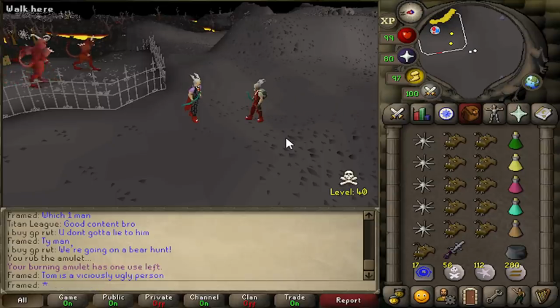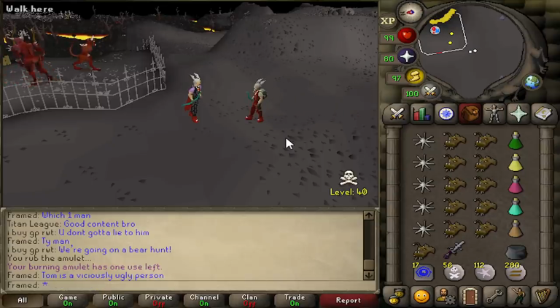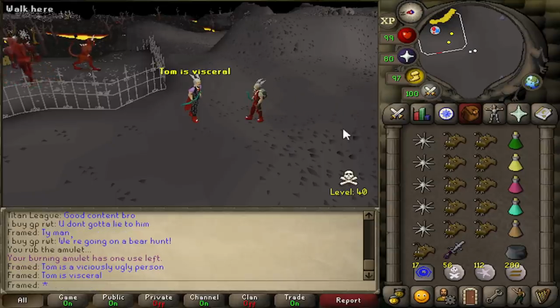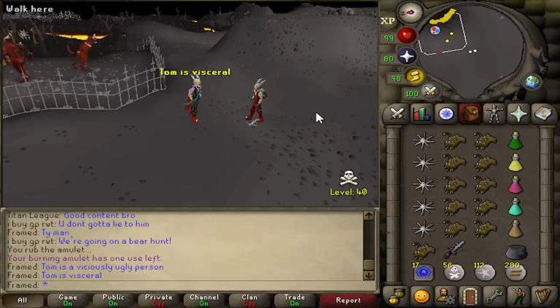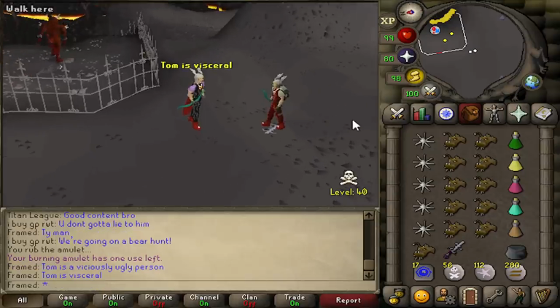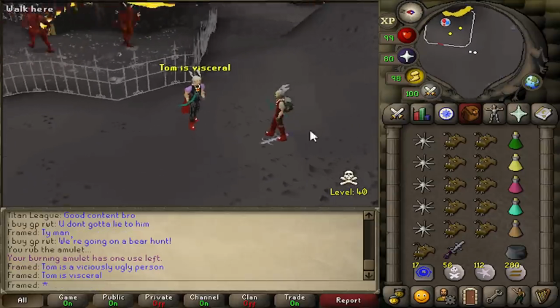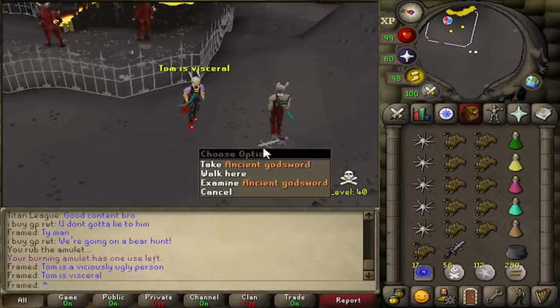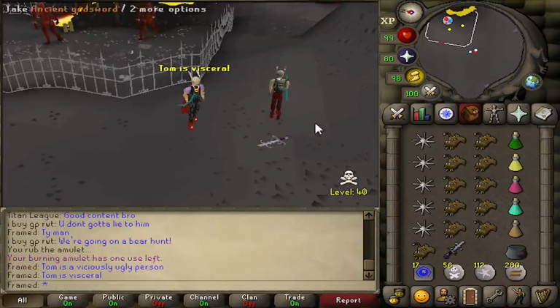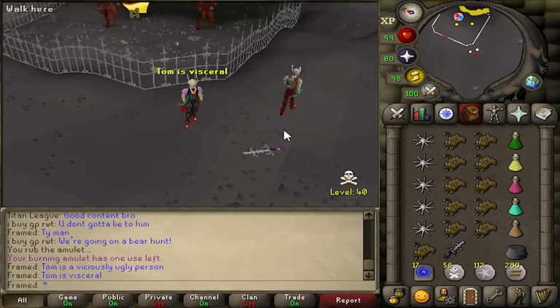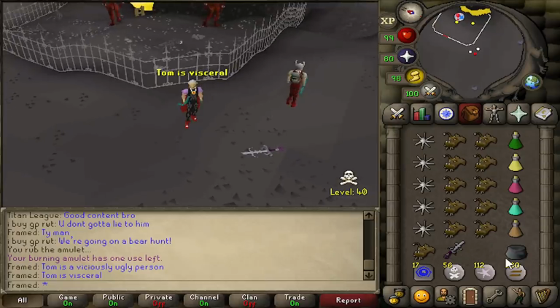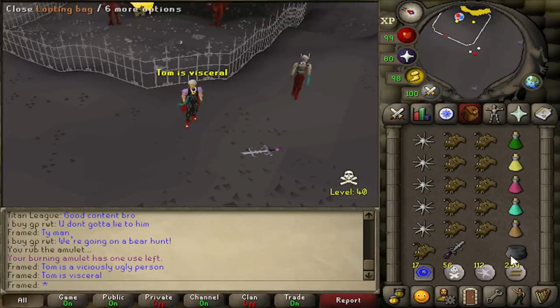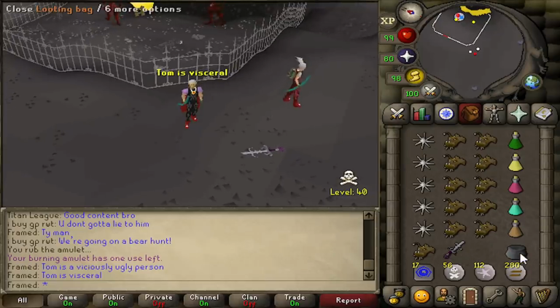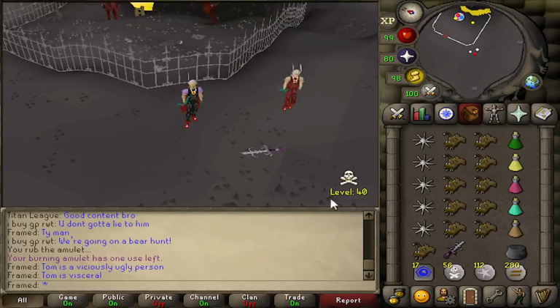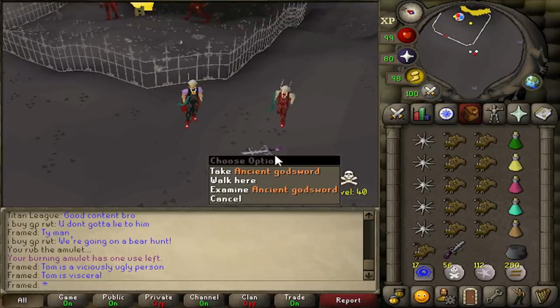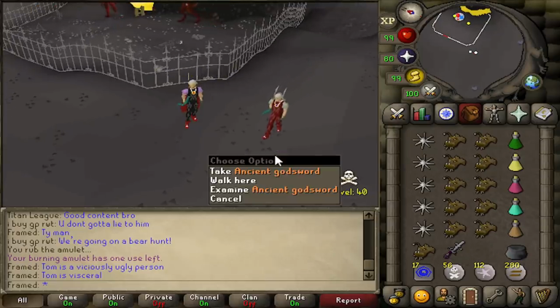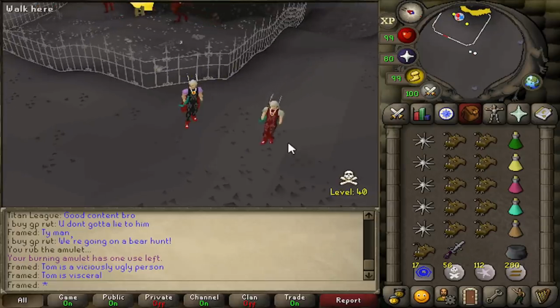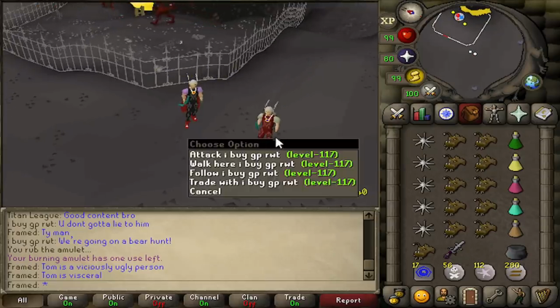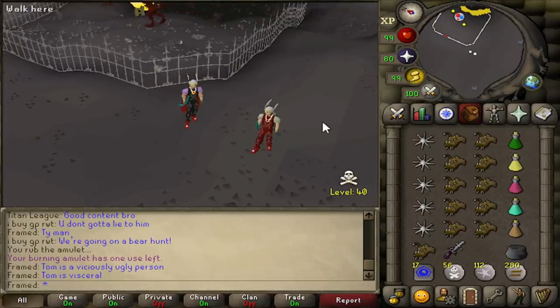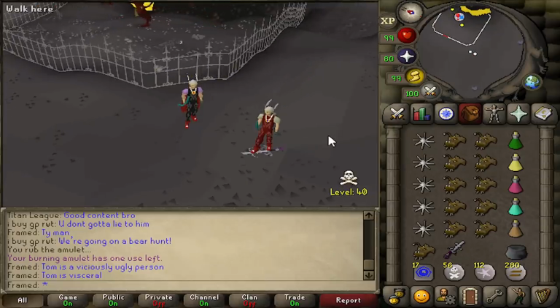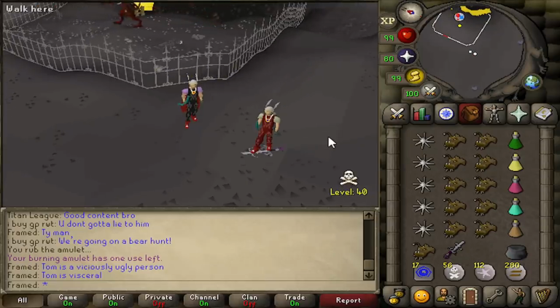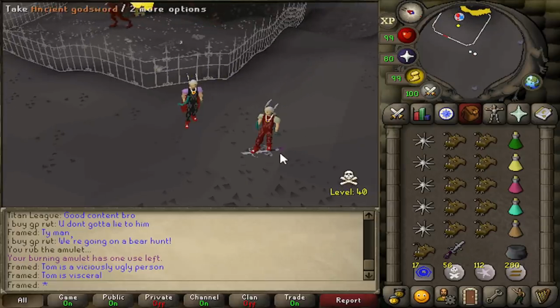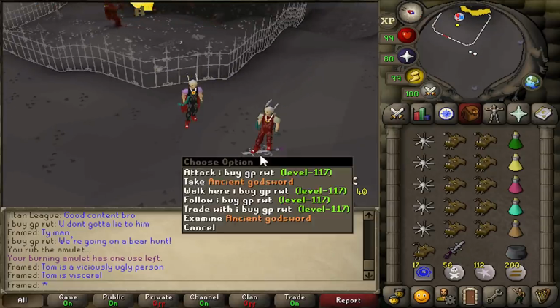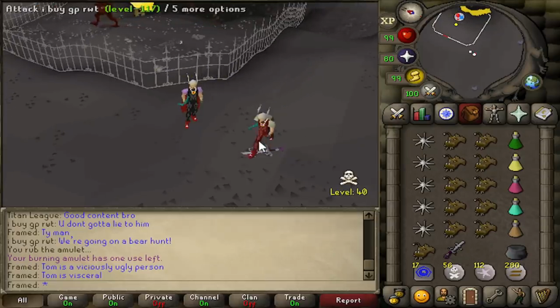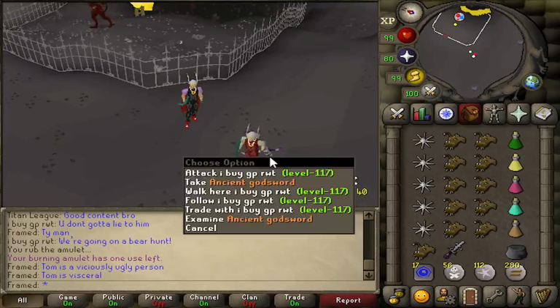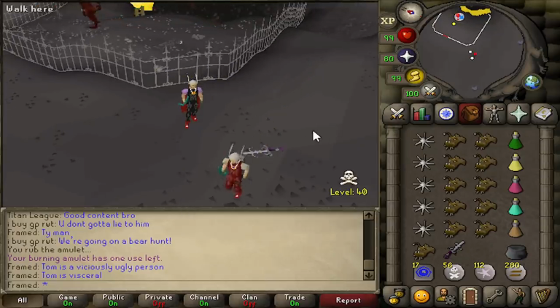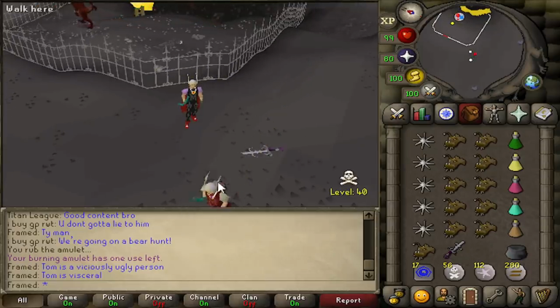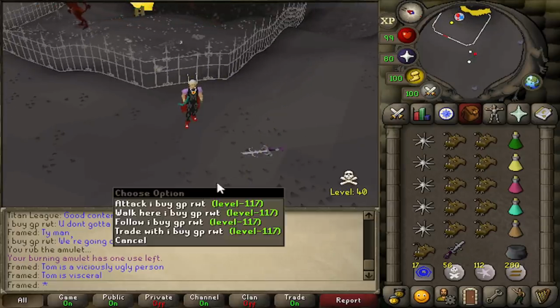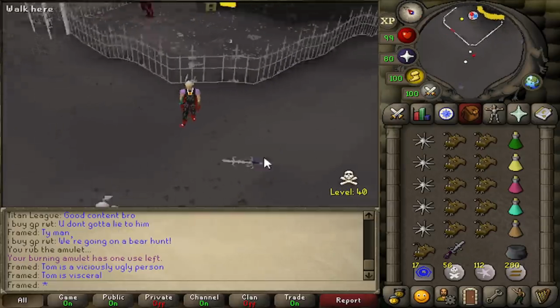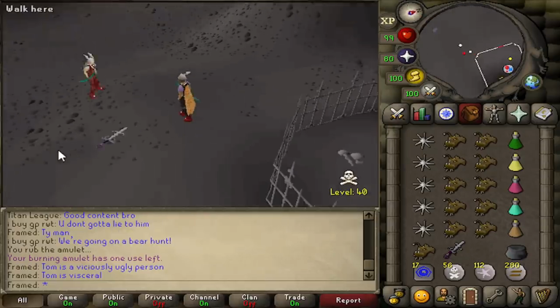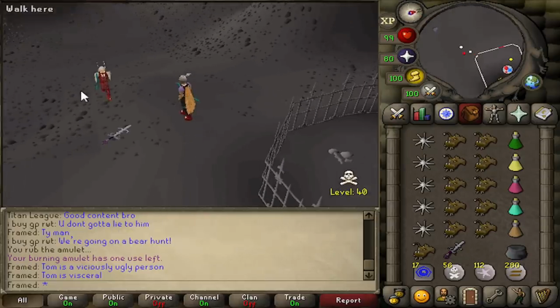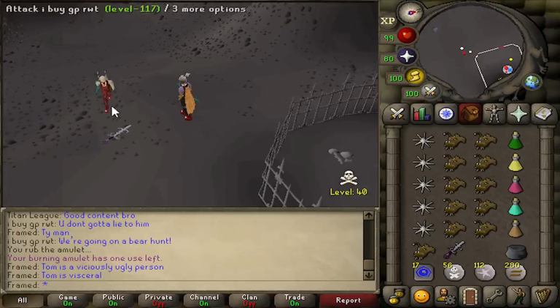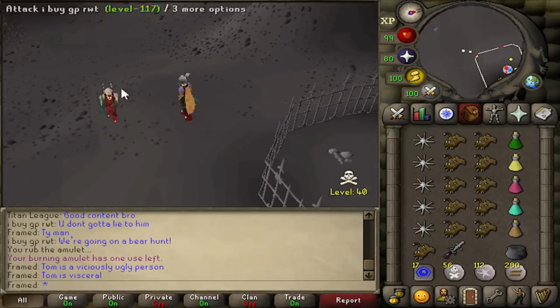But first, there's a working theory that if you take a bunch of Ancient God Sword special attacks and use them on the target on the same tick, they cannot survive. So I brought a few friends along with me to test that out.